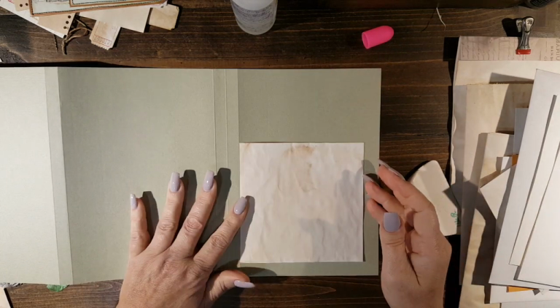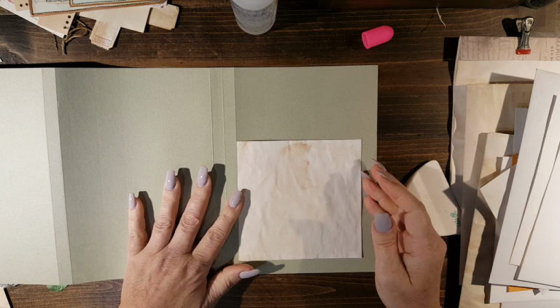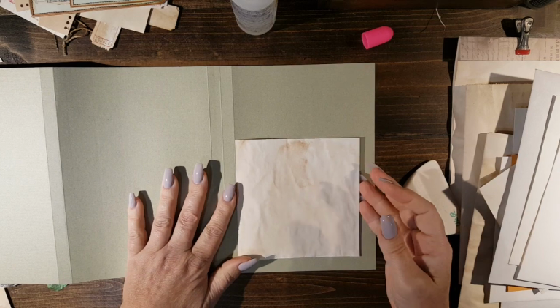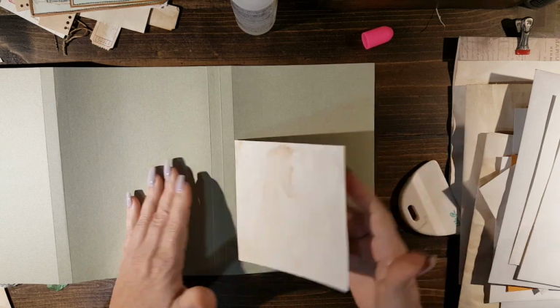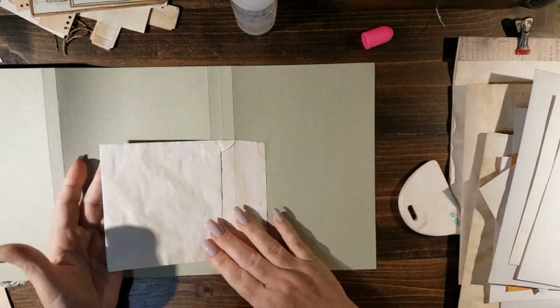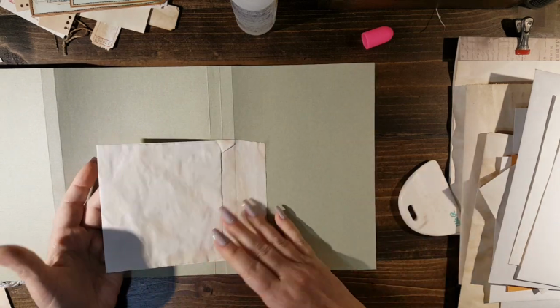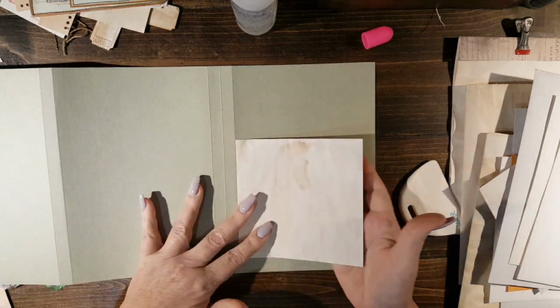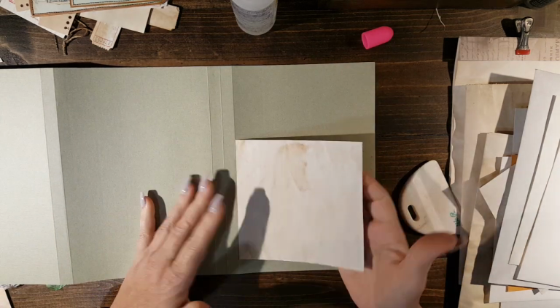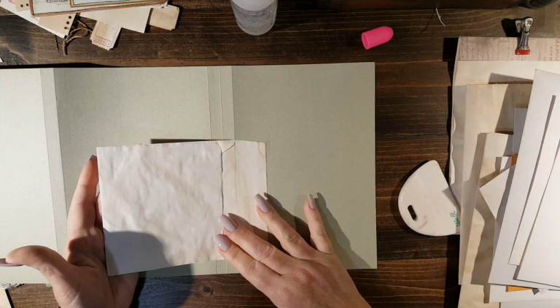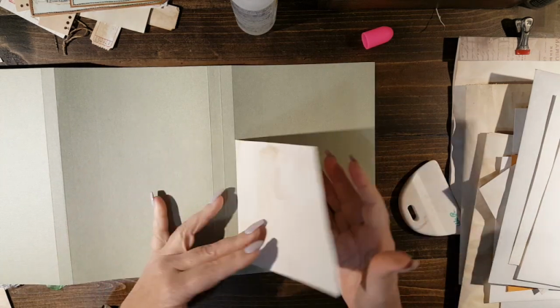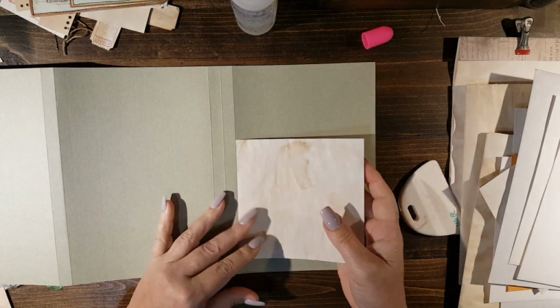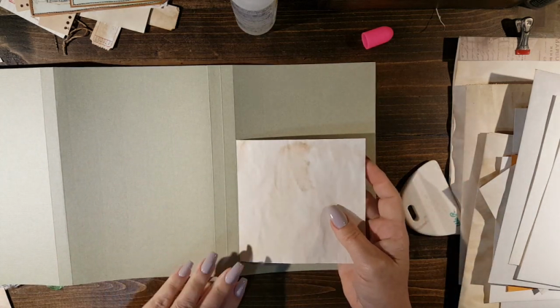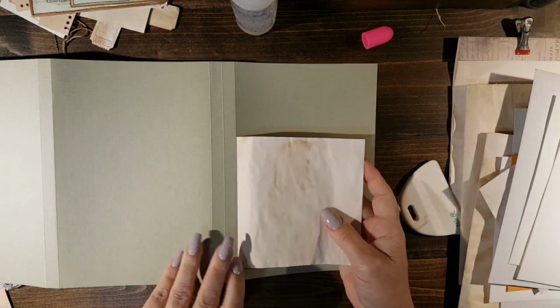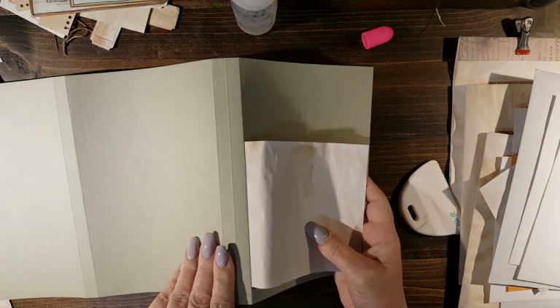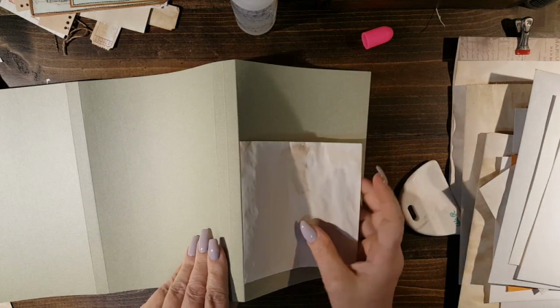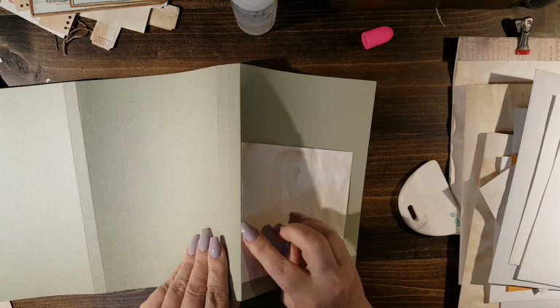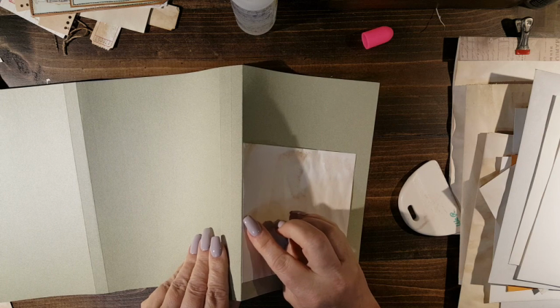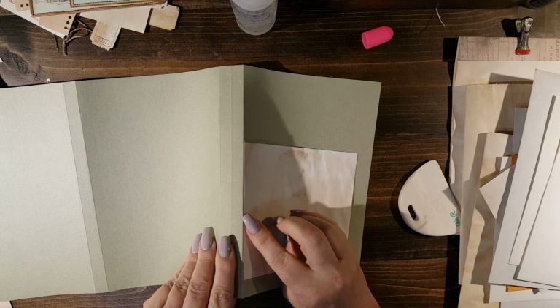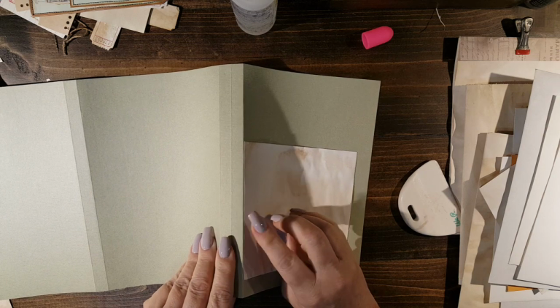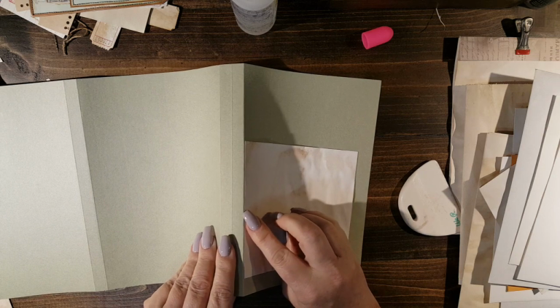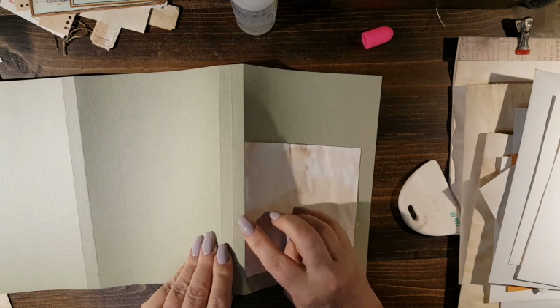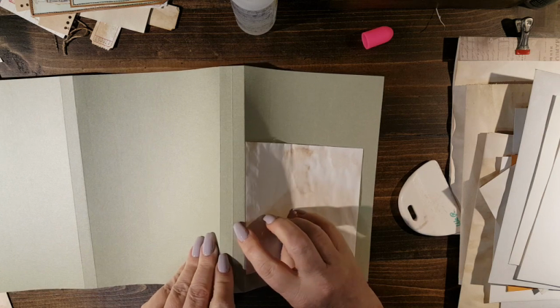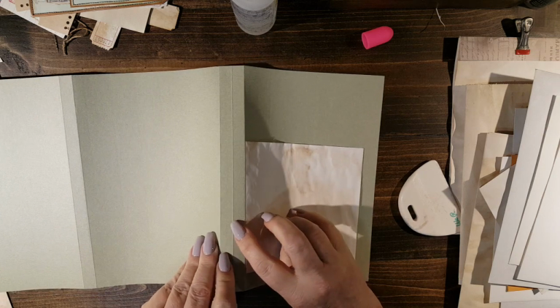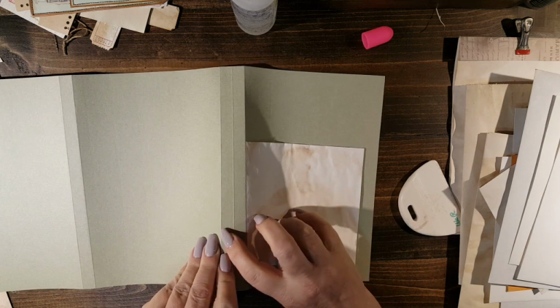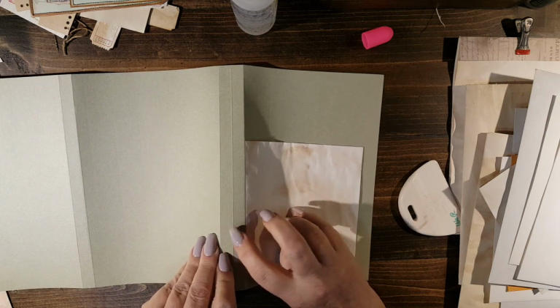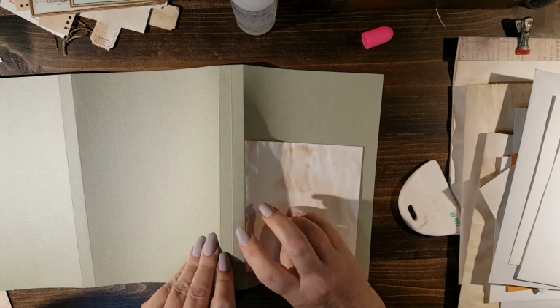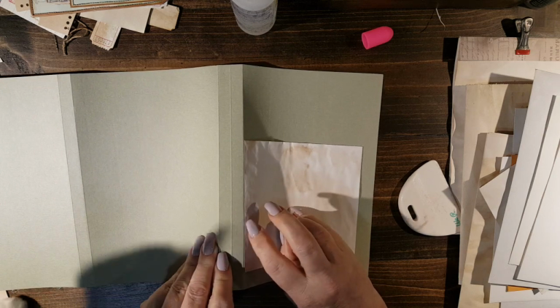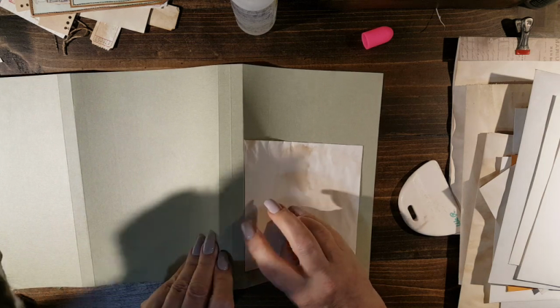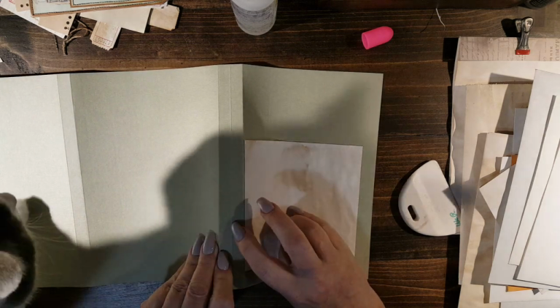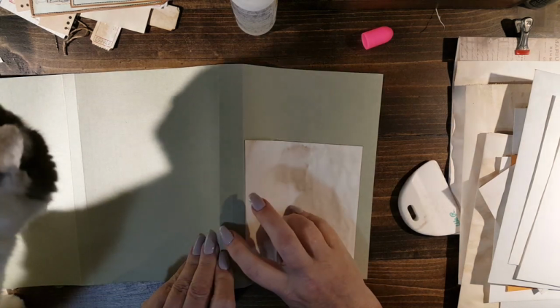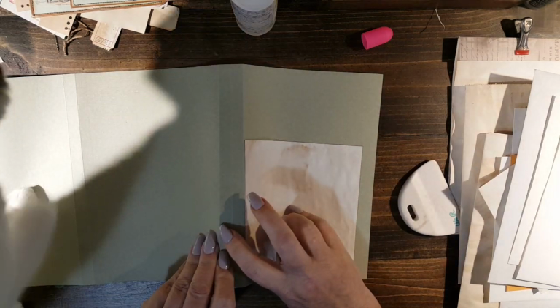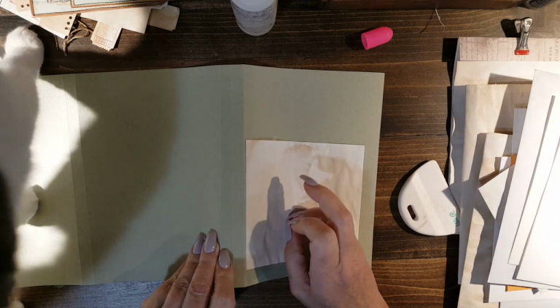So there is my first little flap. Make sure you do it just to the first score line, because that's your spine right here — one, two, three.